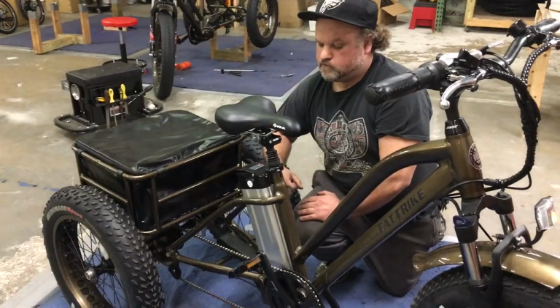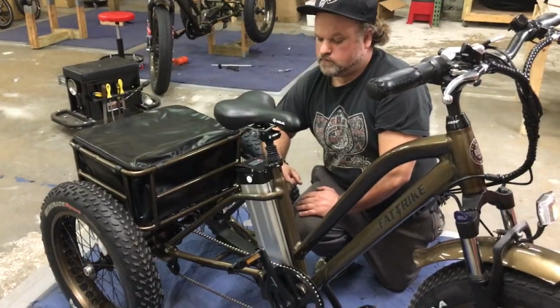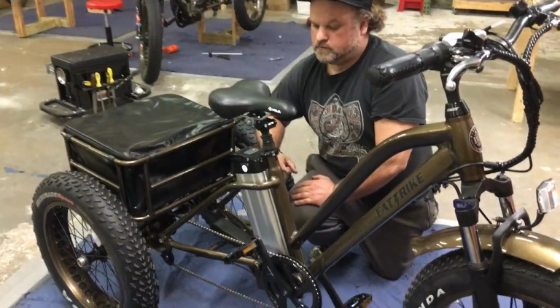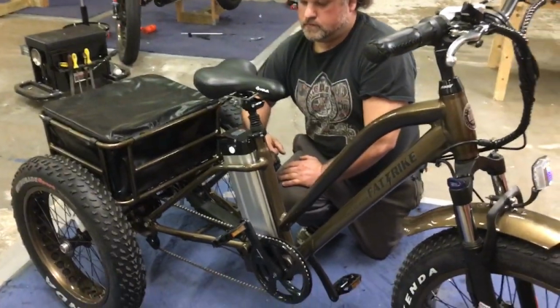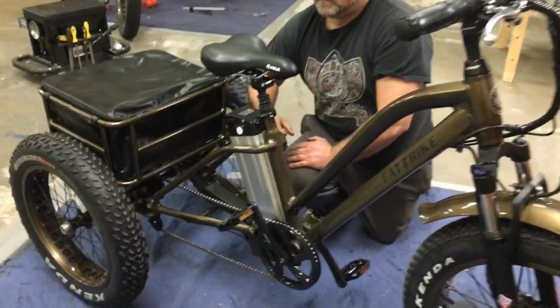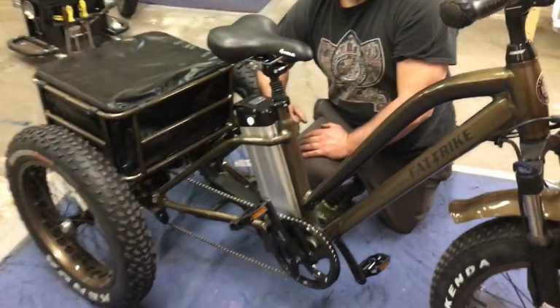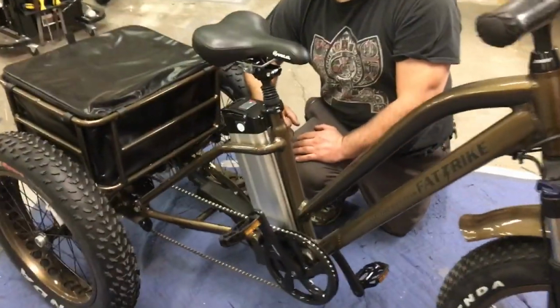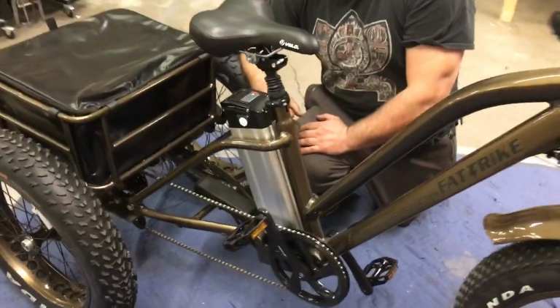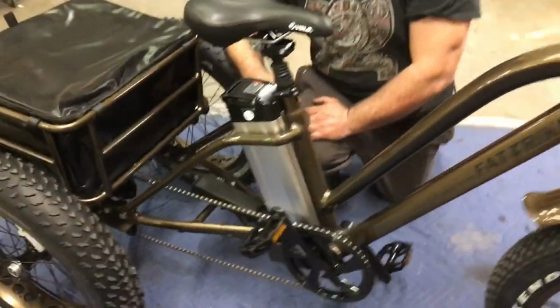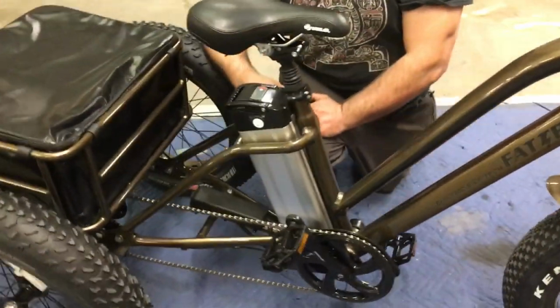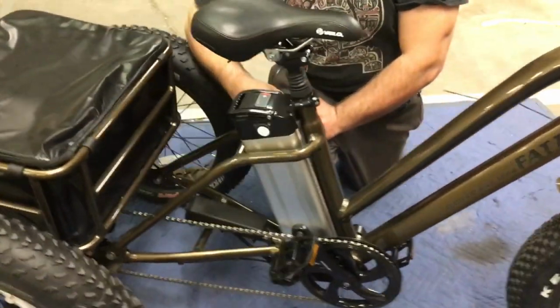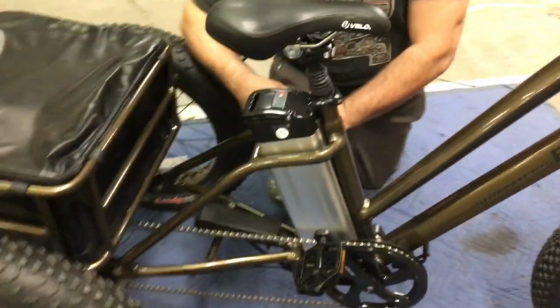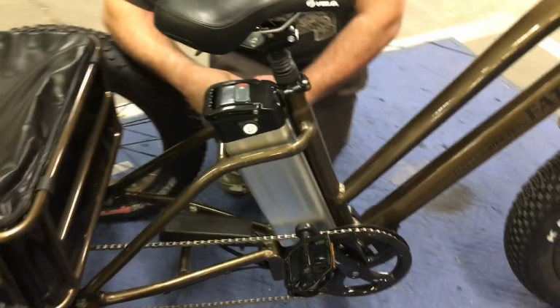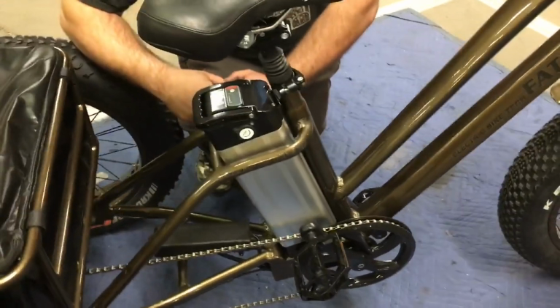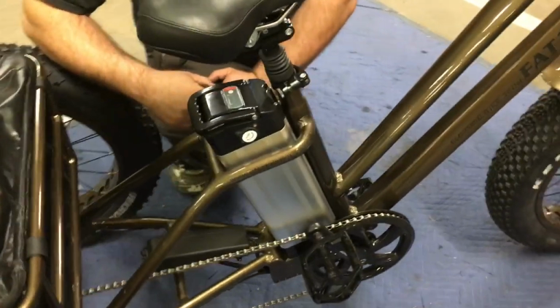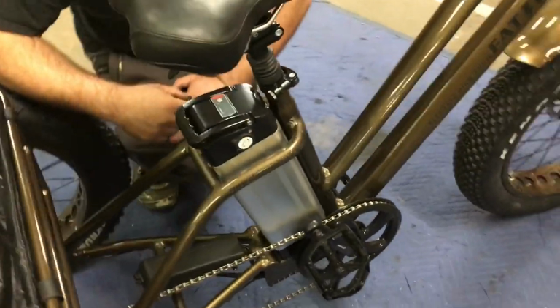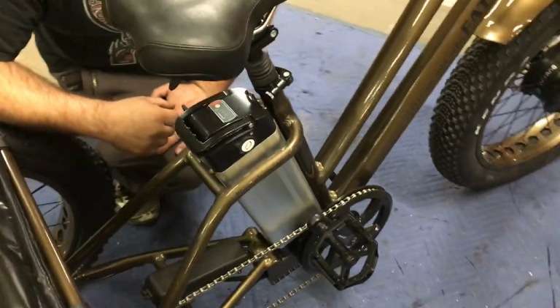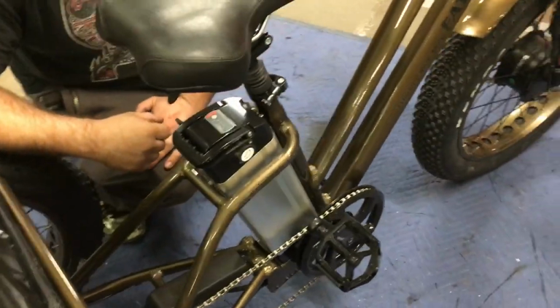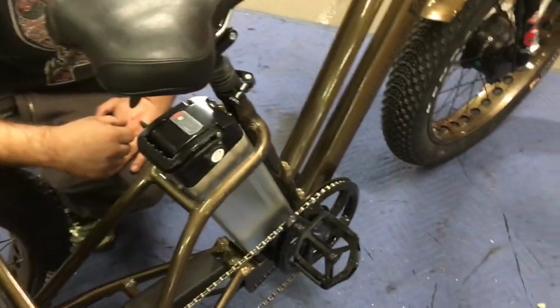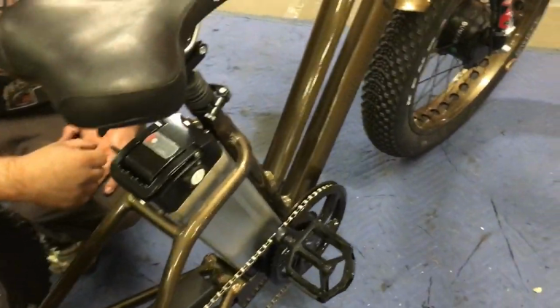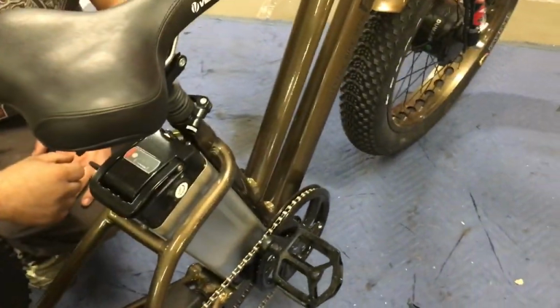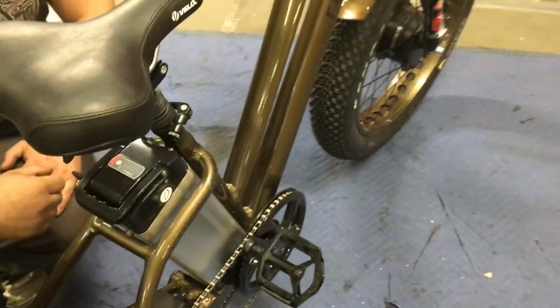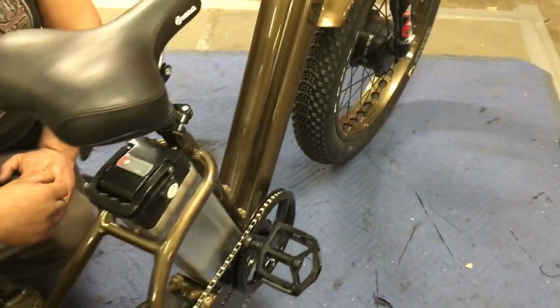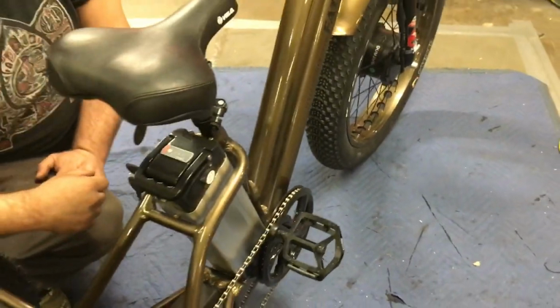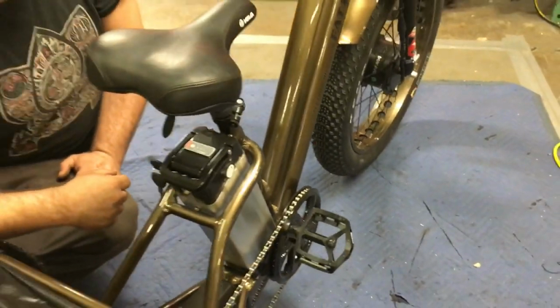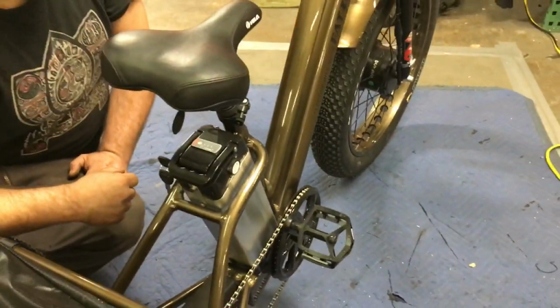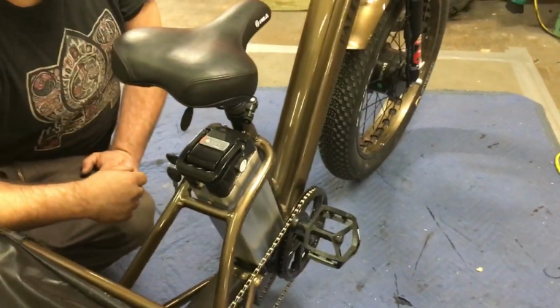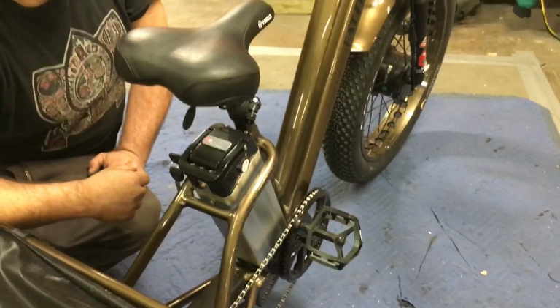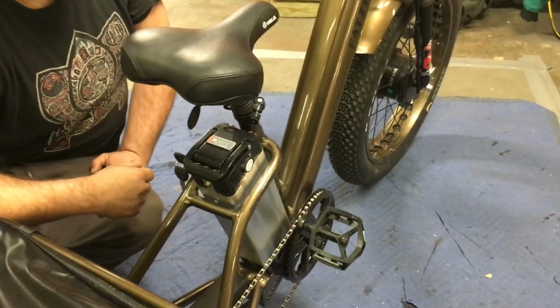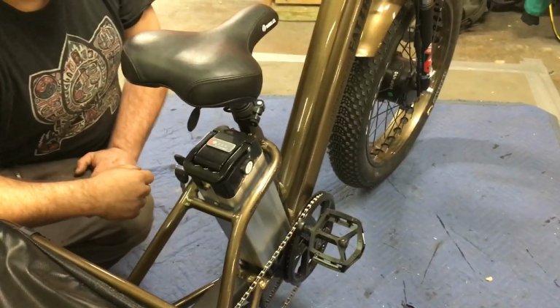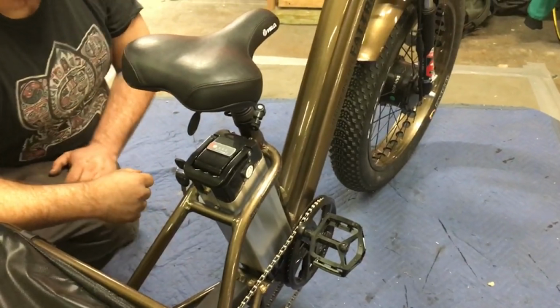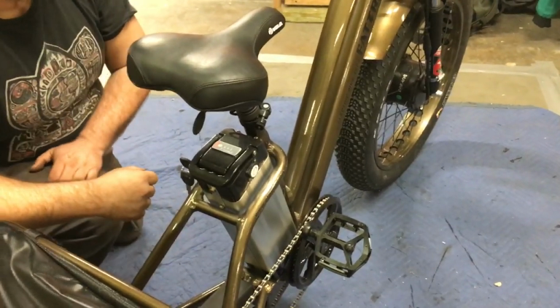We're here today with an electric fat trike and we're going to go over some of the basics of the battery, the battery charger, and turning the screen off and on.